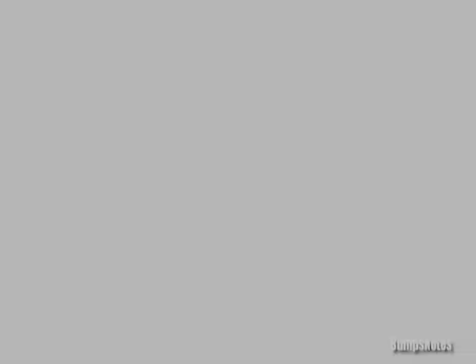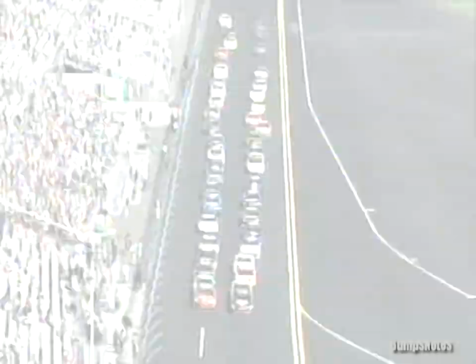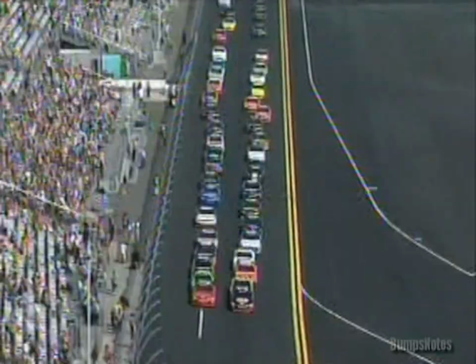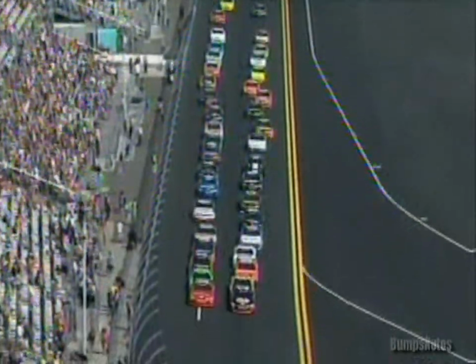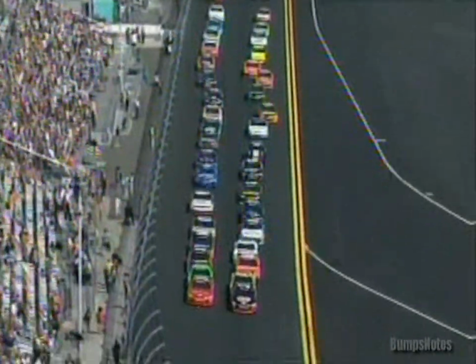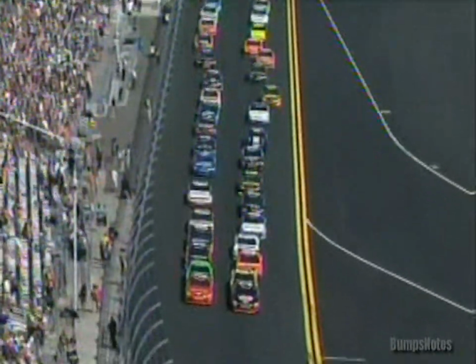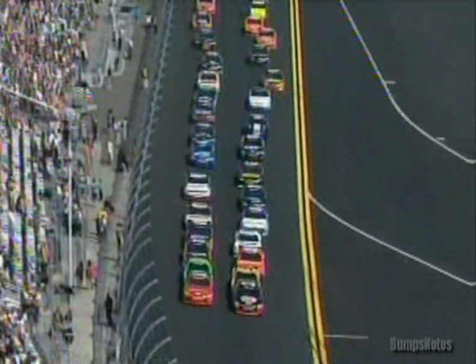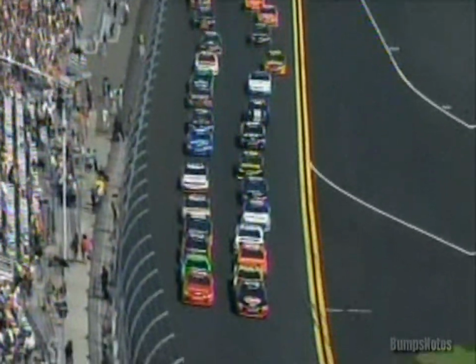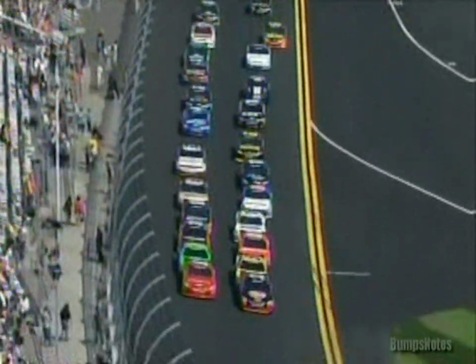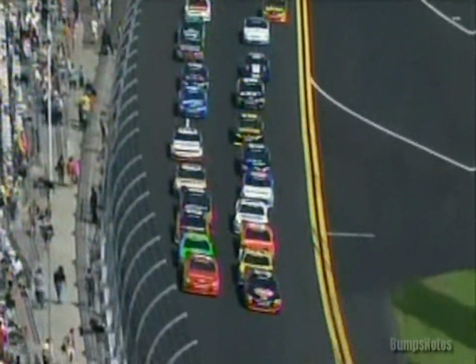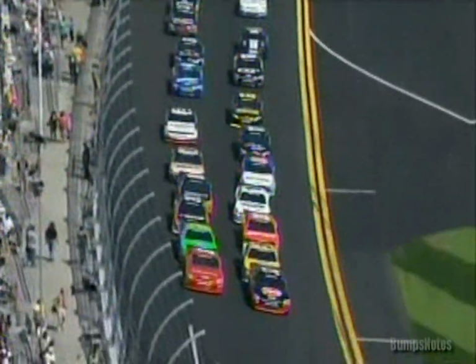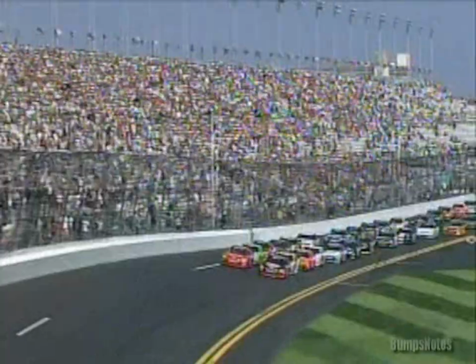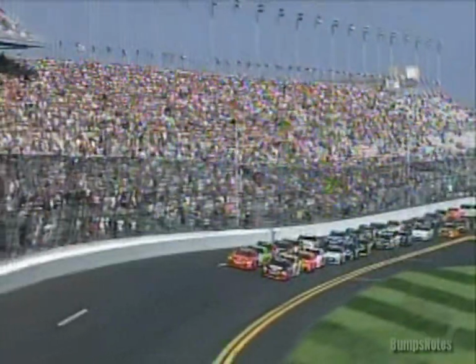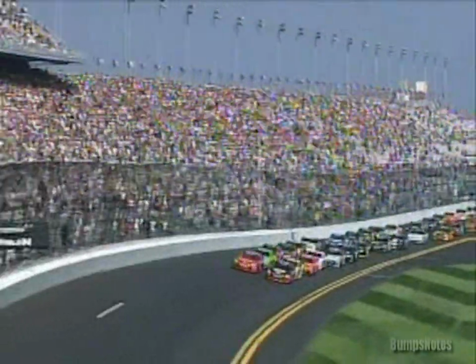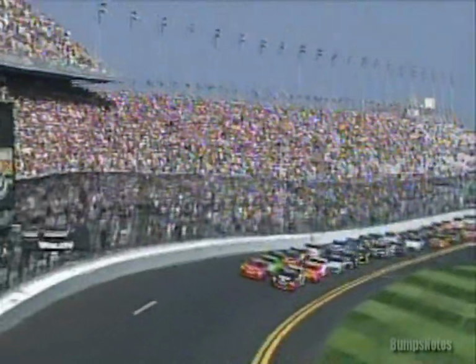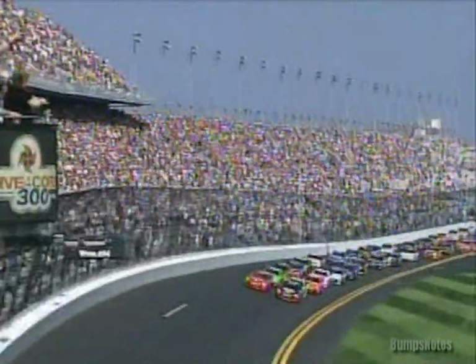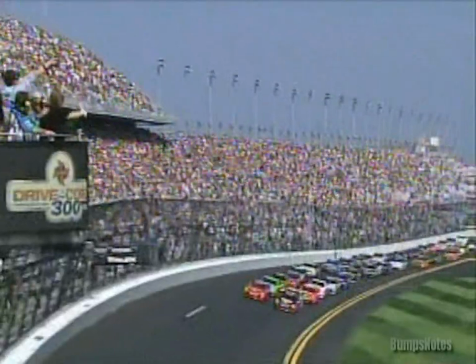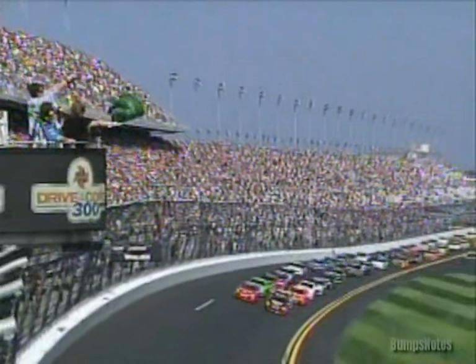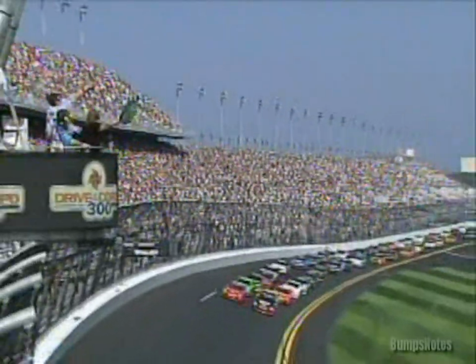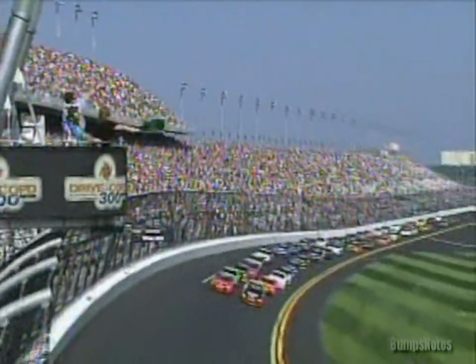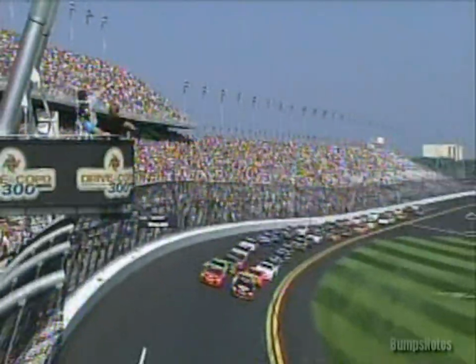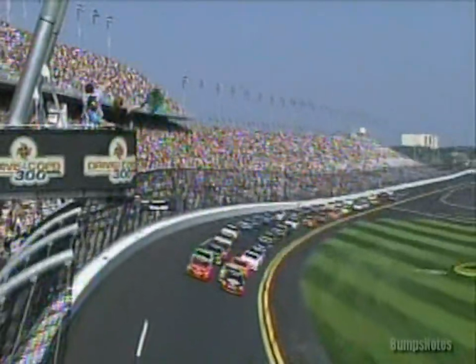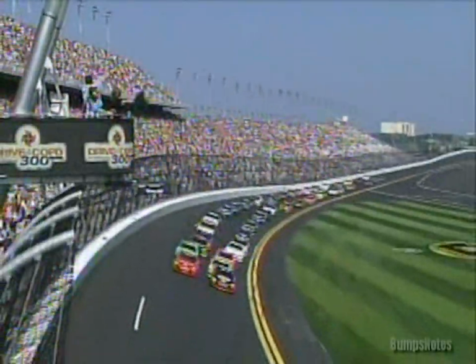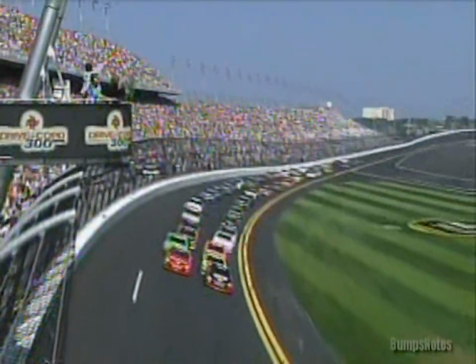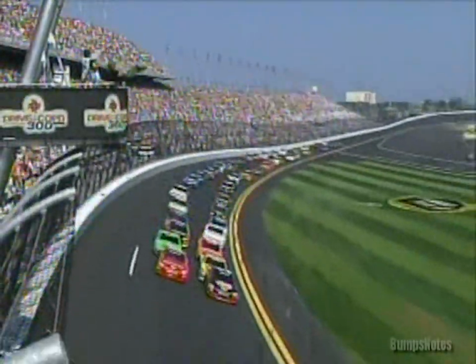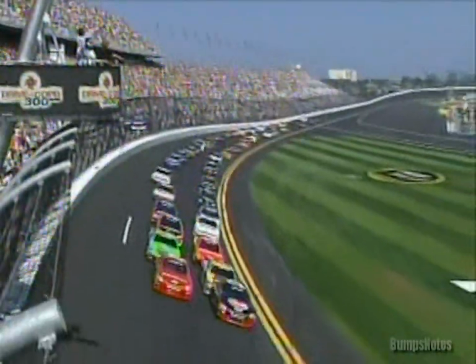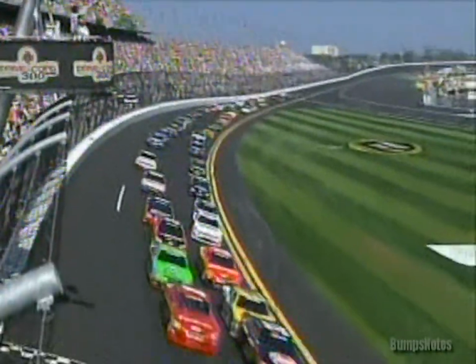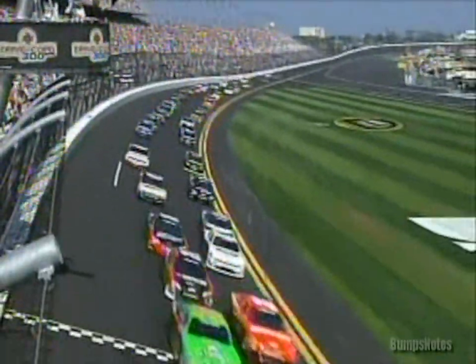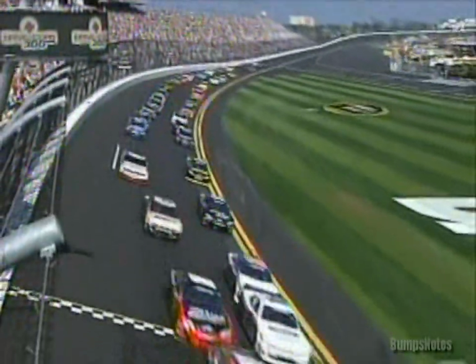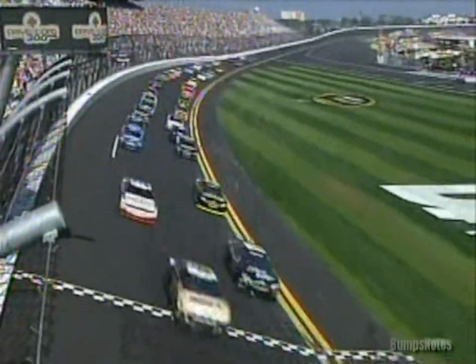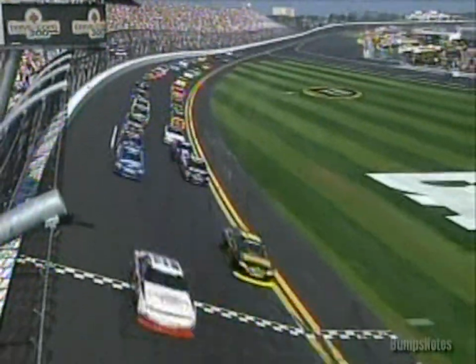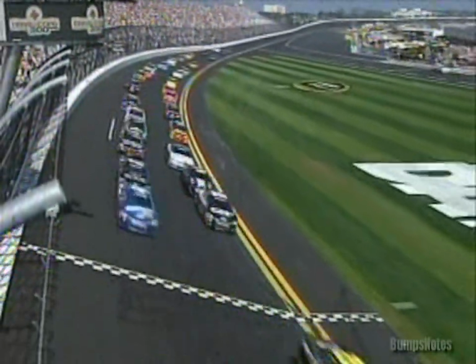To the start, it's led by Clint Boyer, Landon Castle, Dale Earnhardt Jr., and Danica Patrick. And the green flag flies — the 2011 NASCAR Nationwide Series season is green.